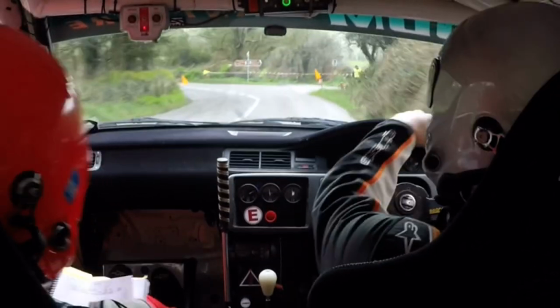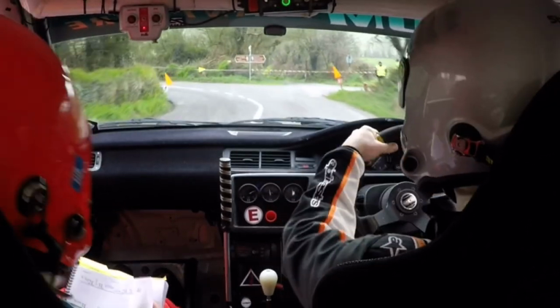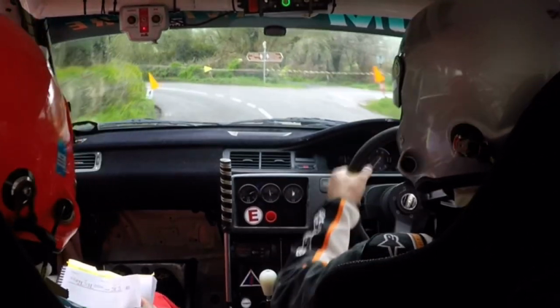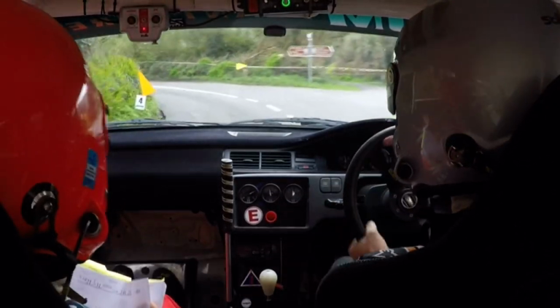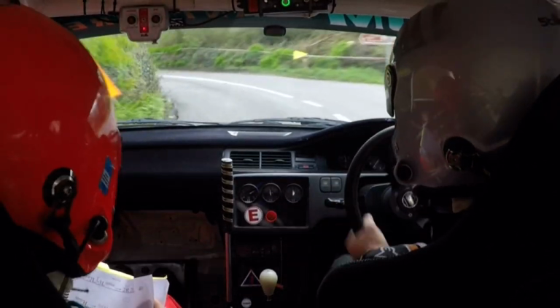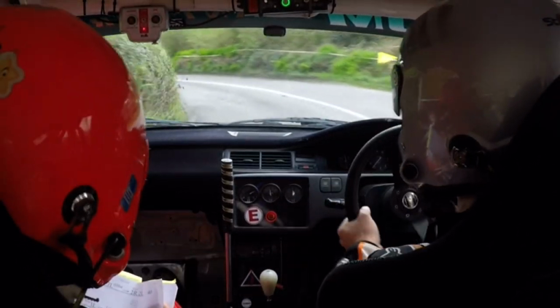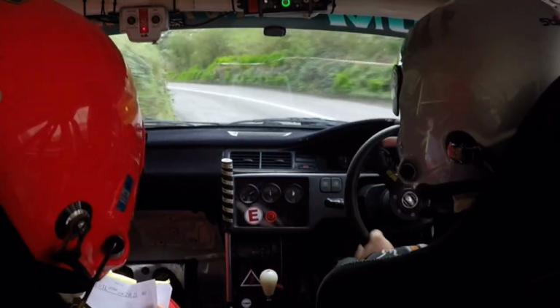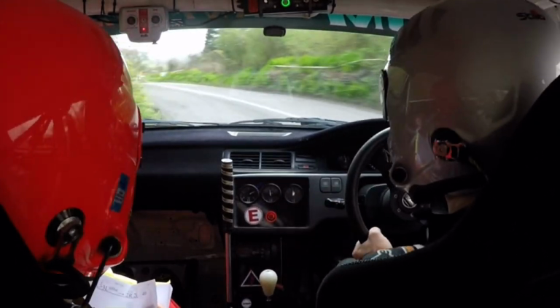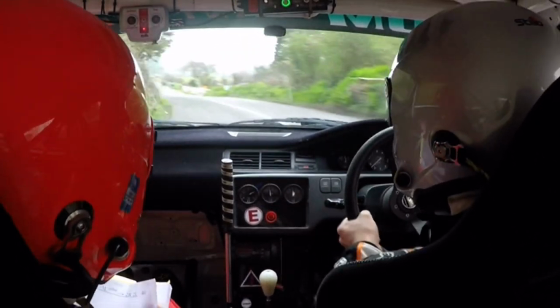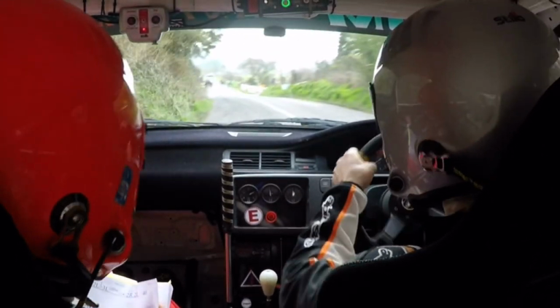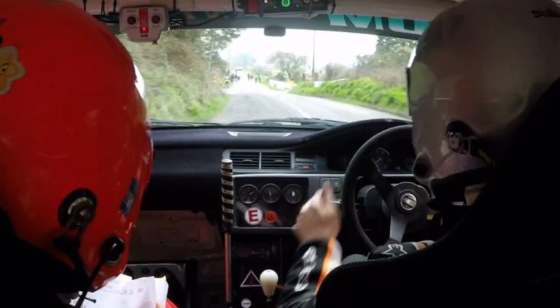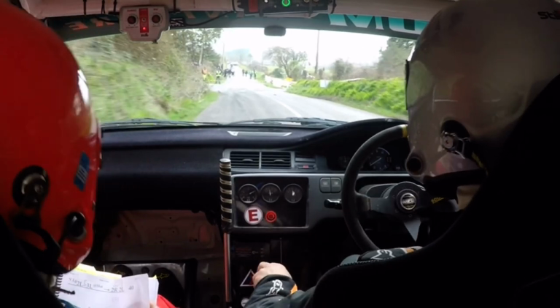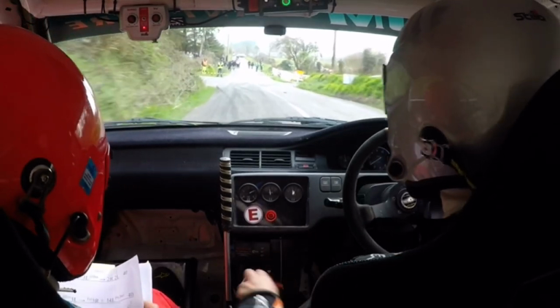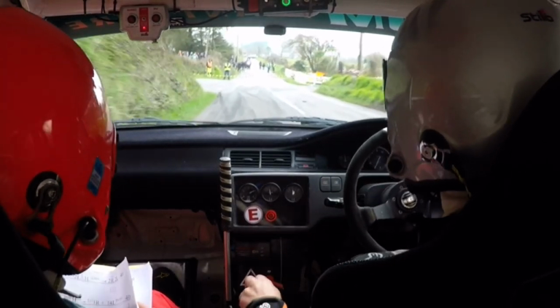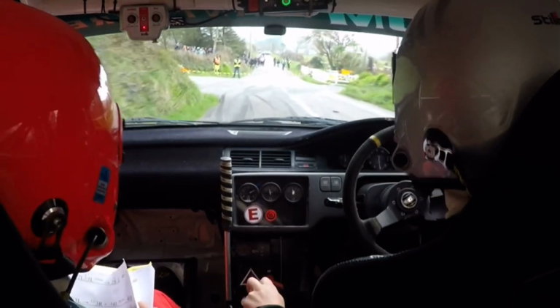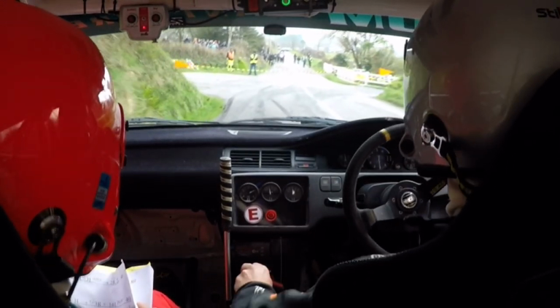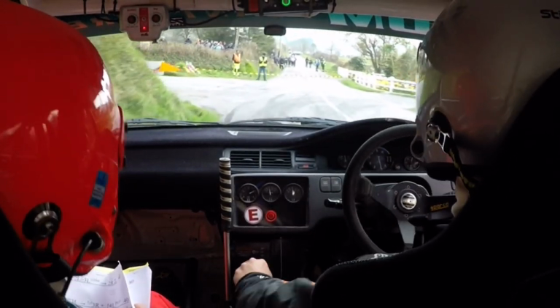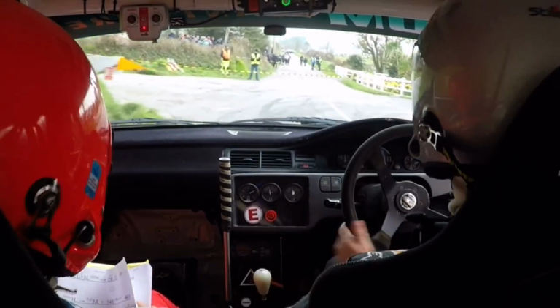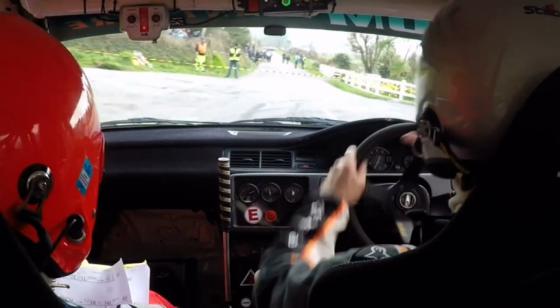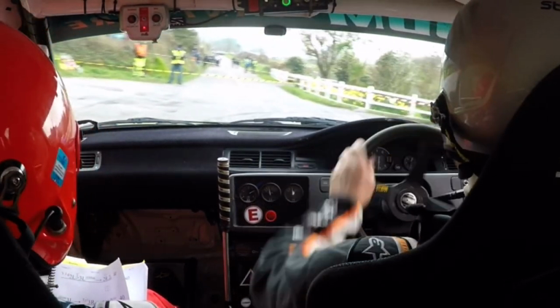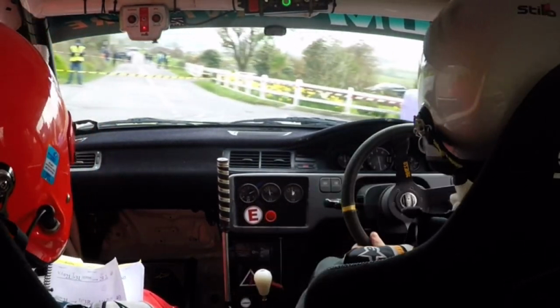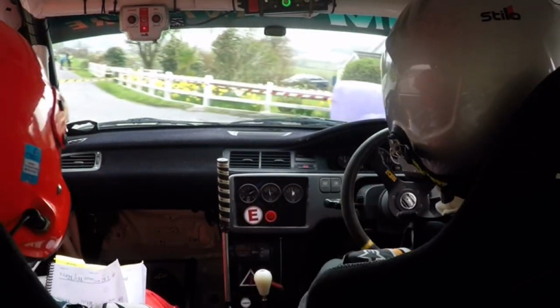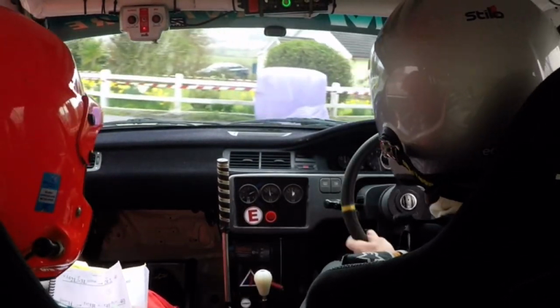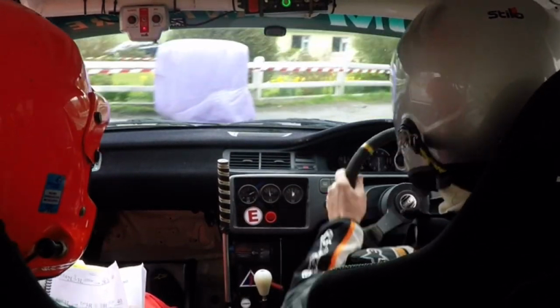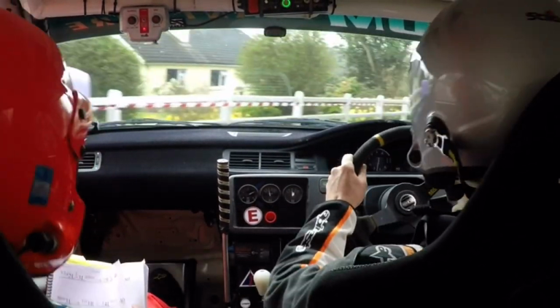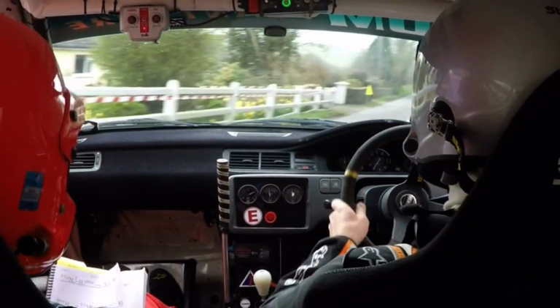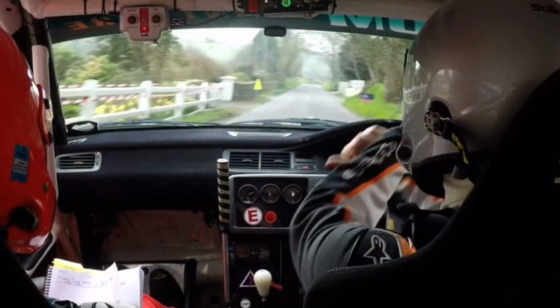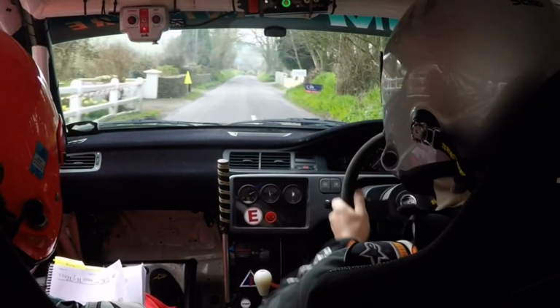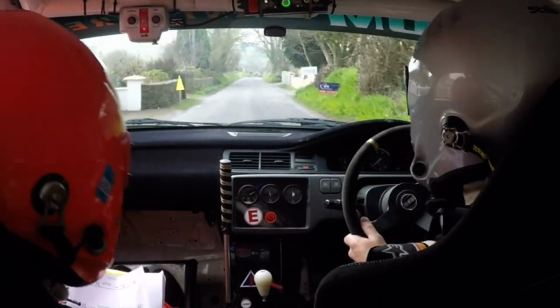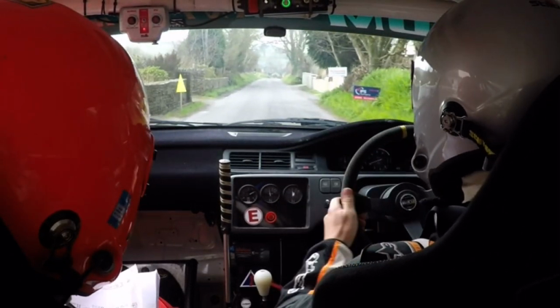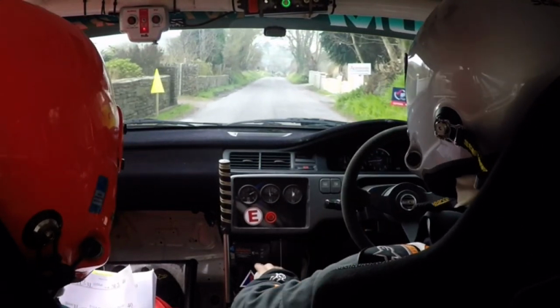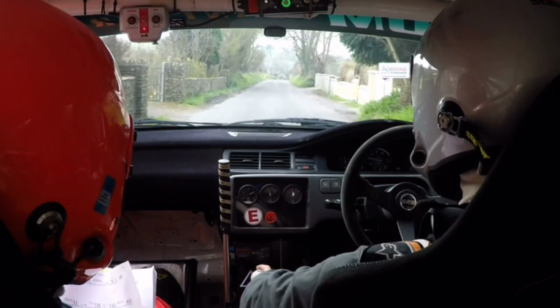Turn square right, don't cut. 2 right over crest, 80.